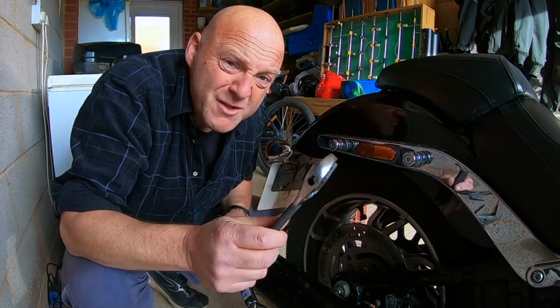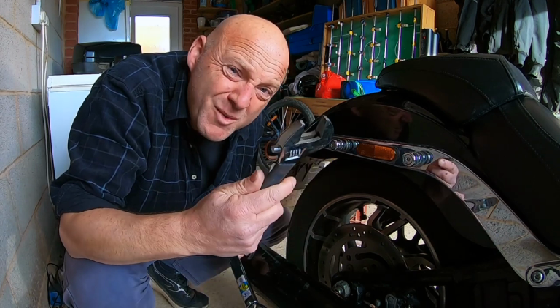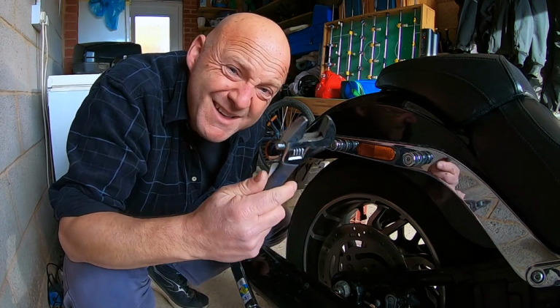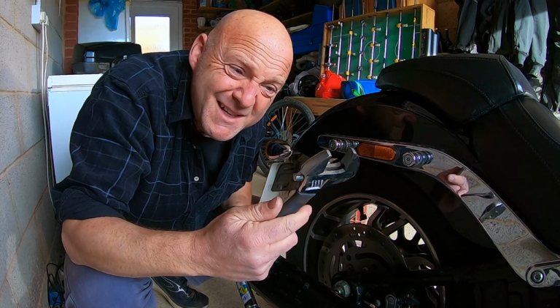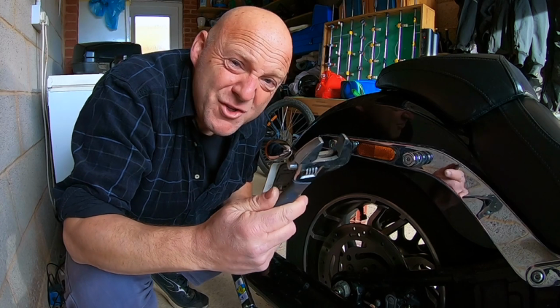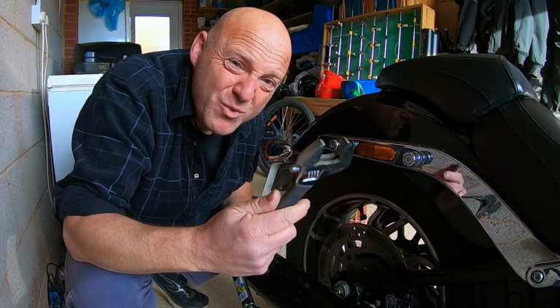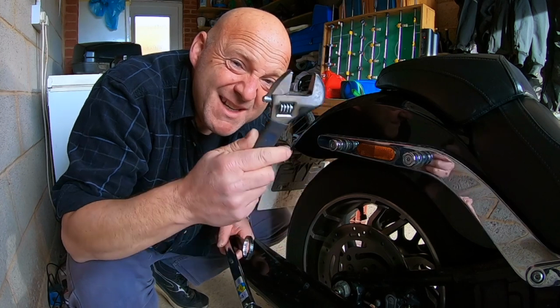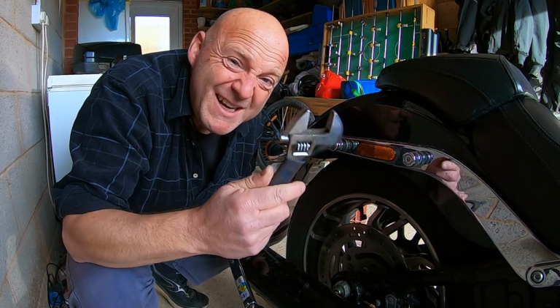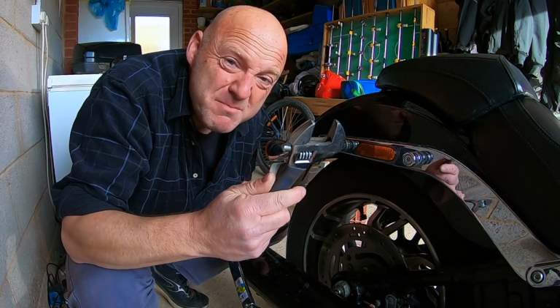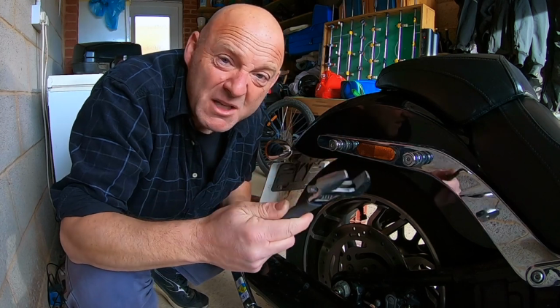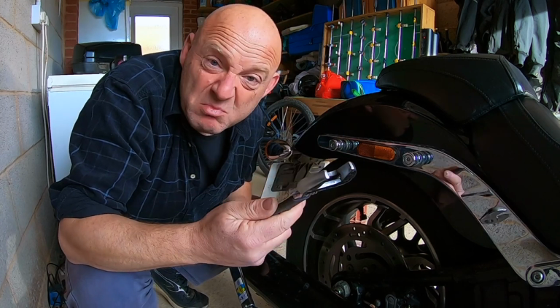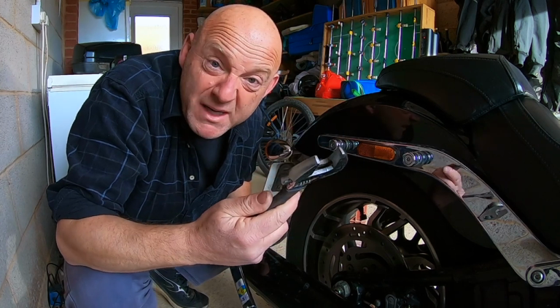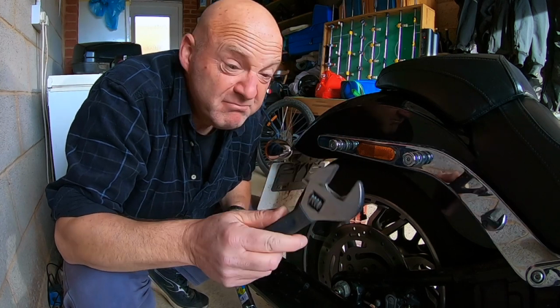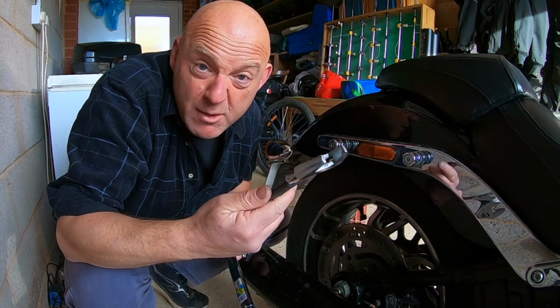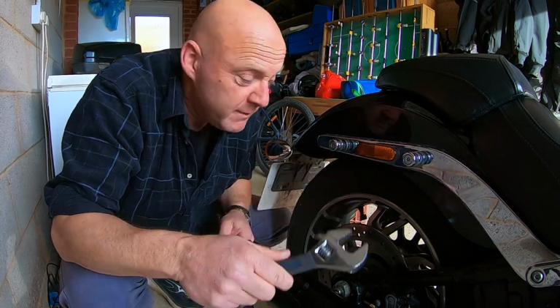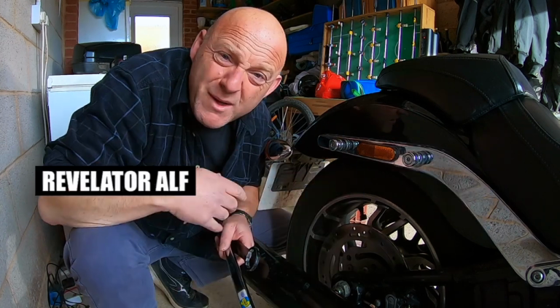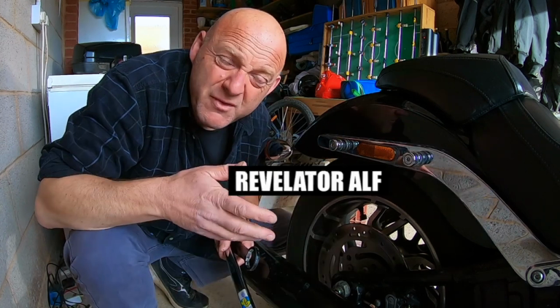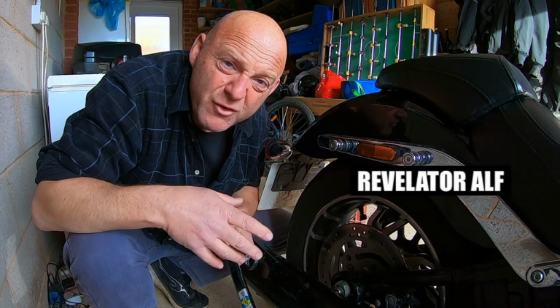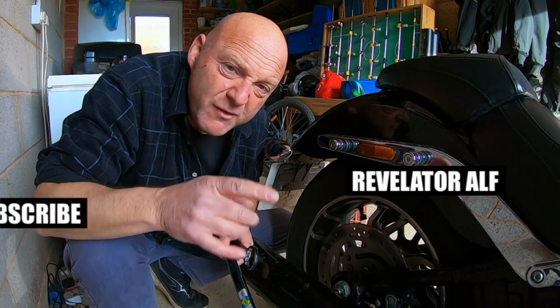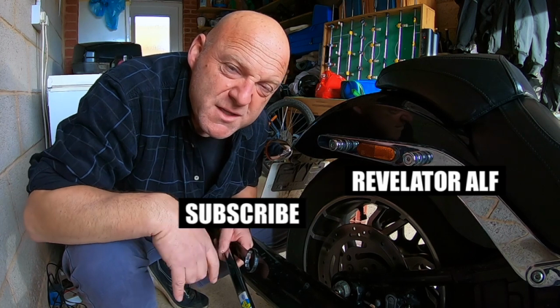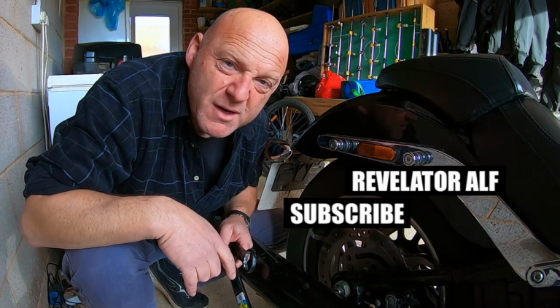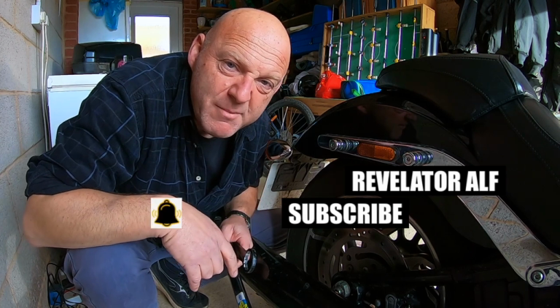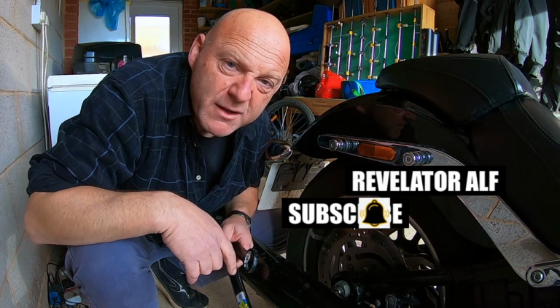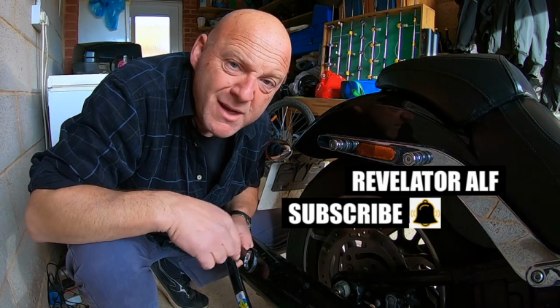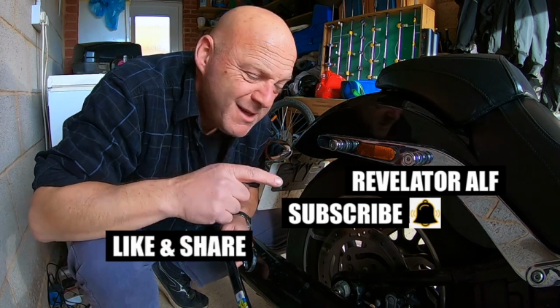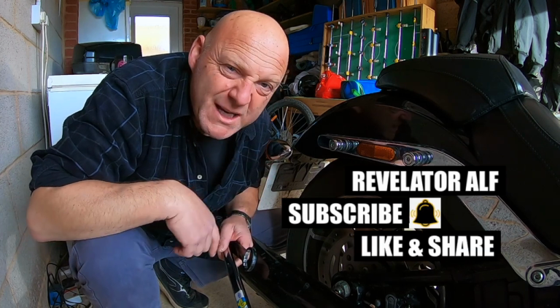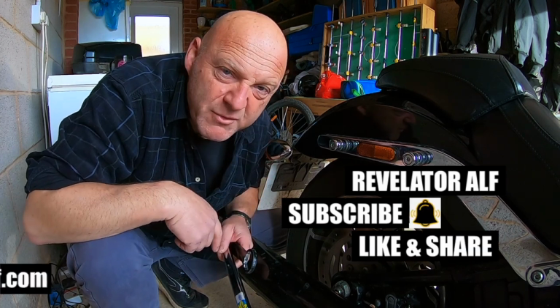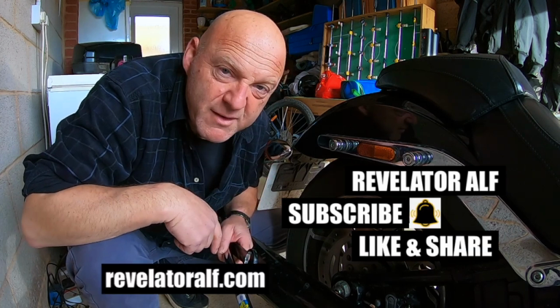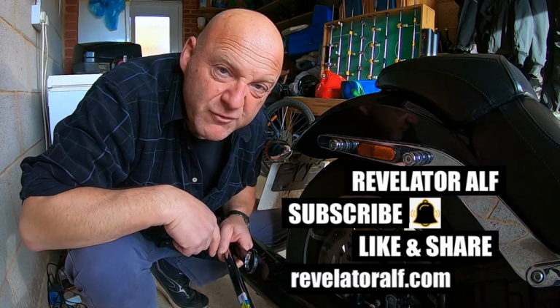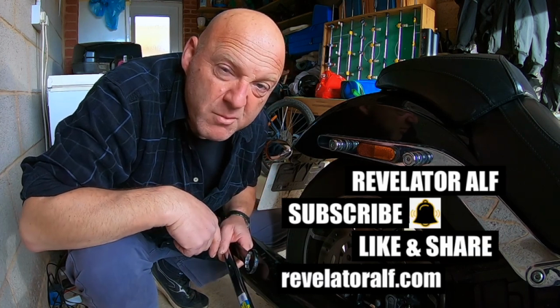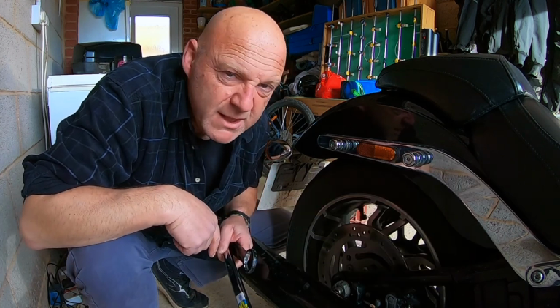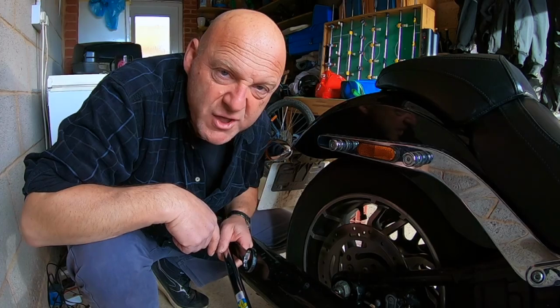In Italy they actually call this an English spanner, would you believe! Anyway, I hope you found that useful. Don't forget to subscribe, hit that bell, like and share, and check out the website revelatorelf.com.